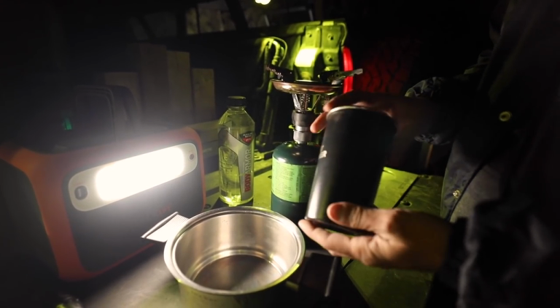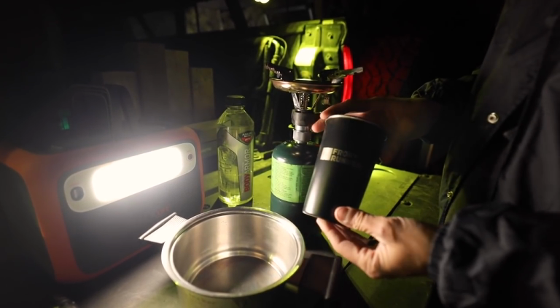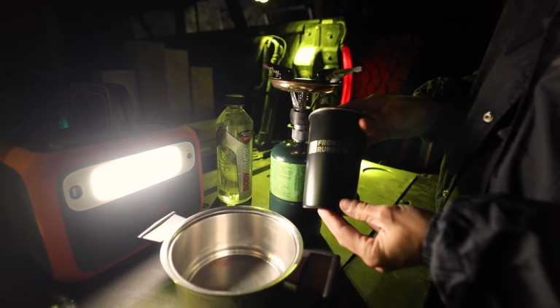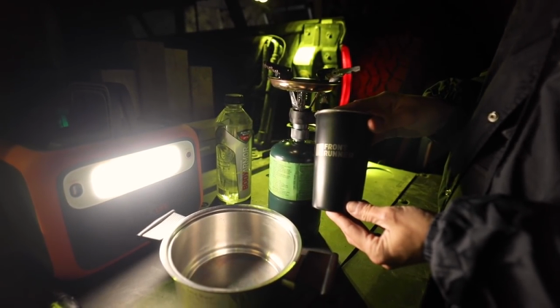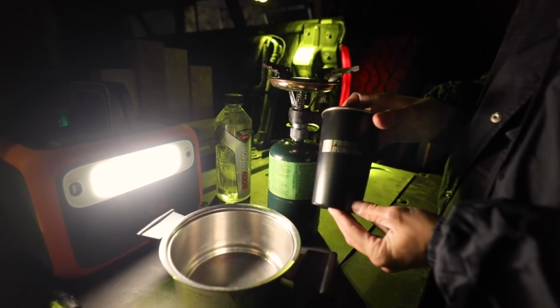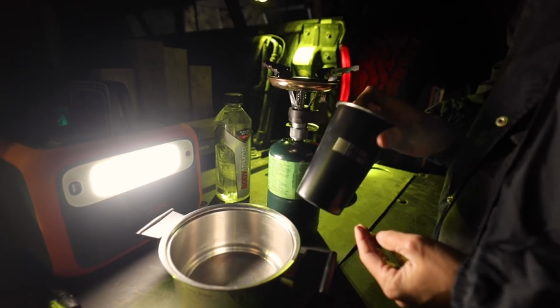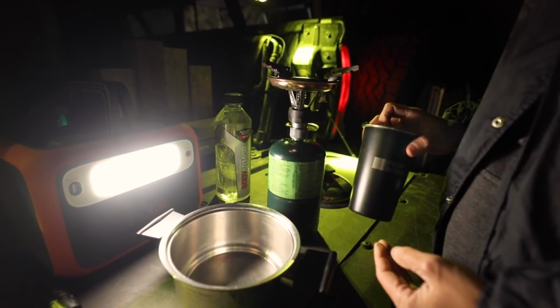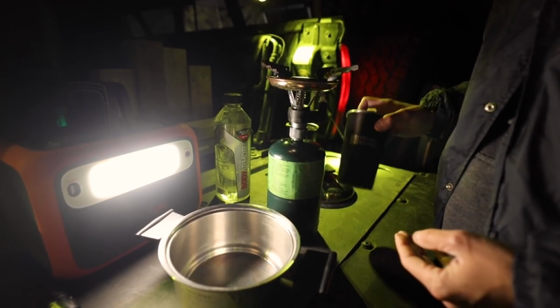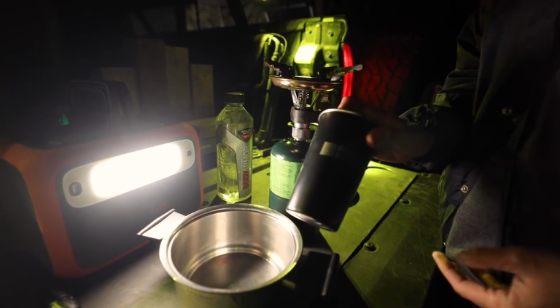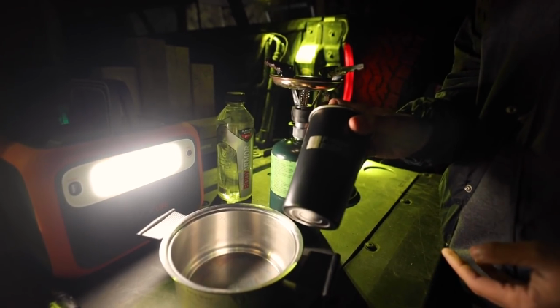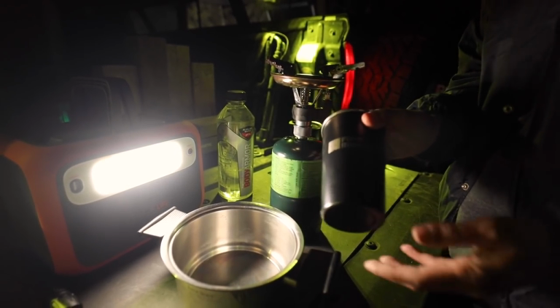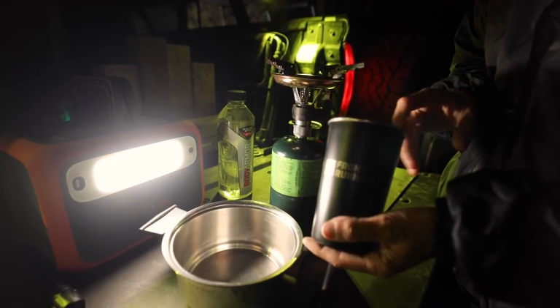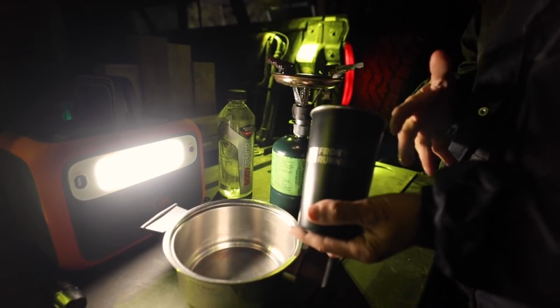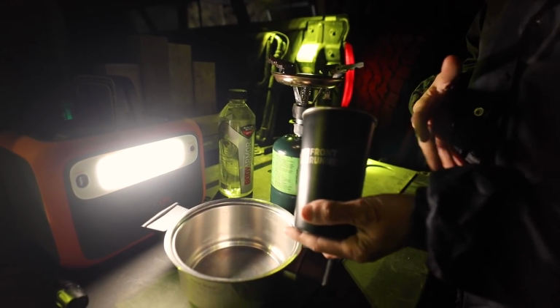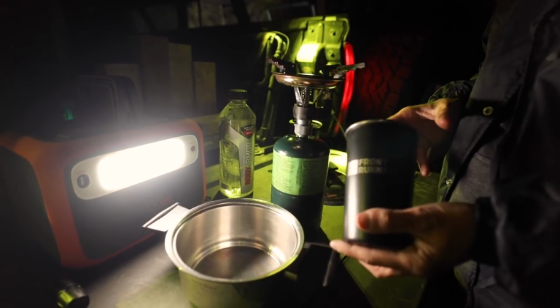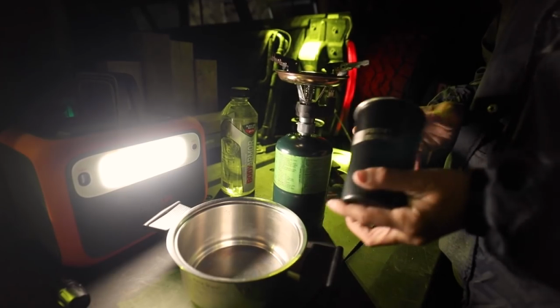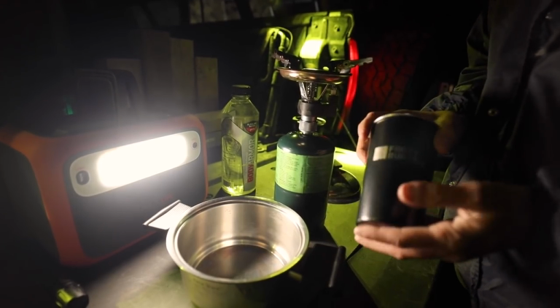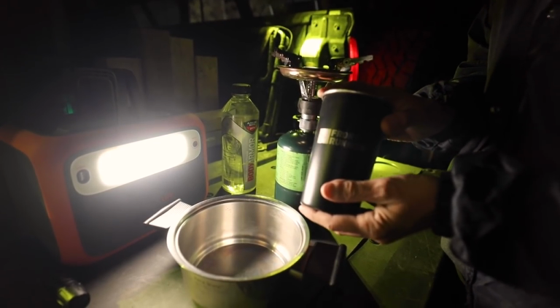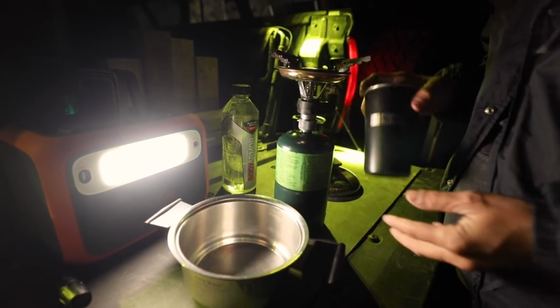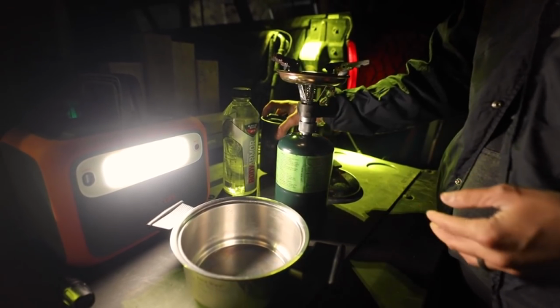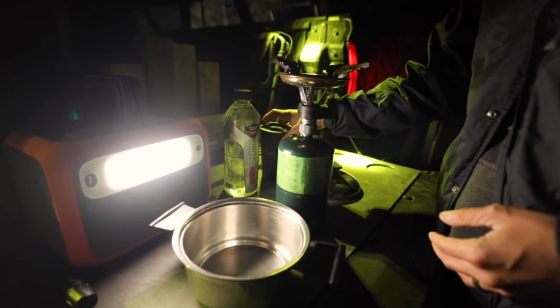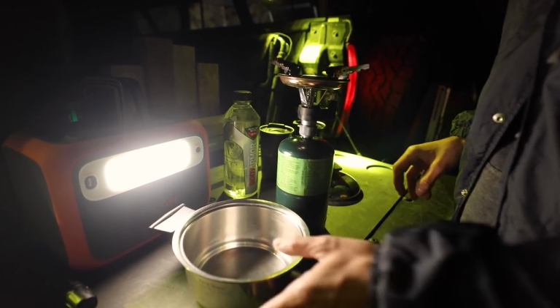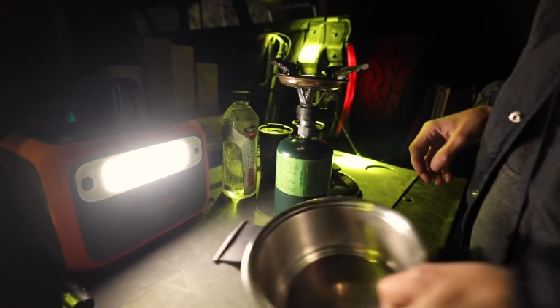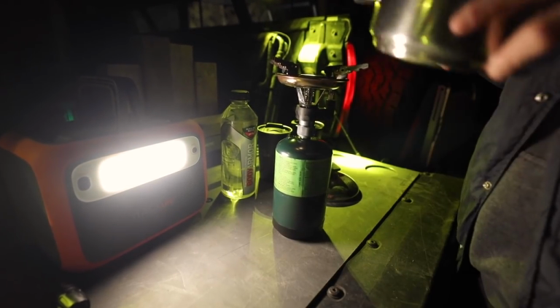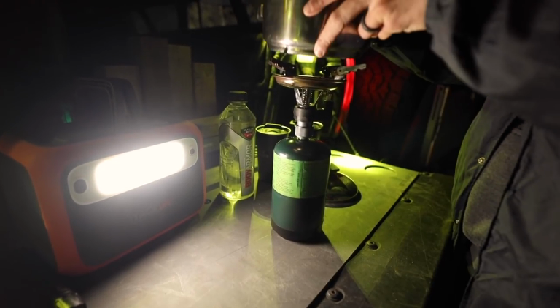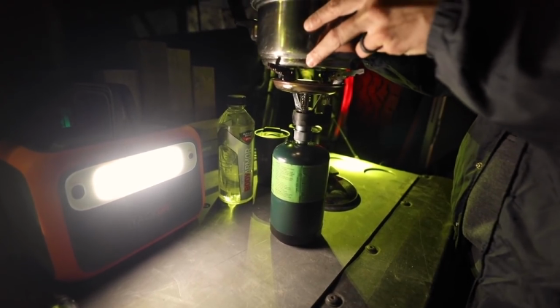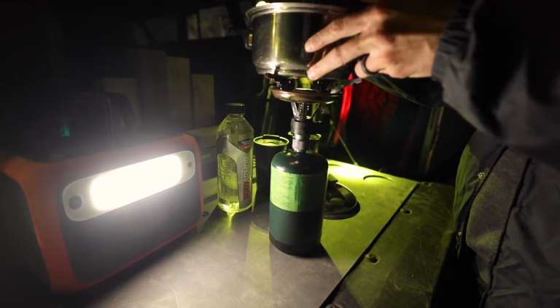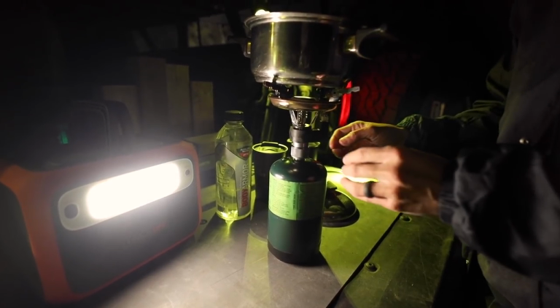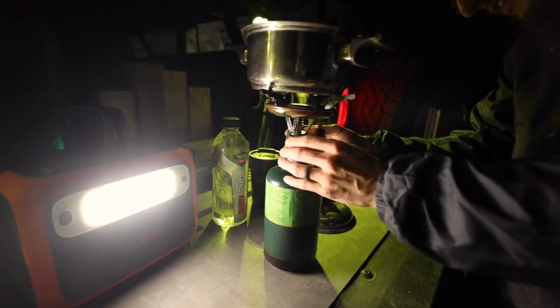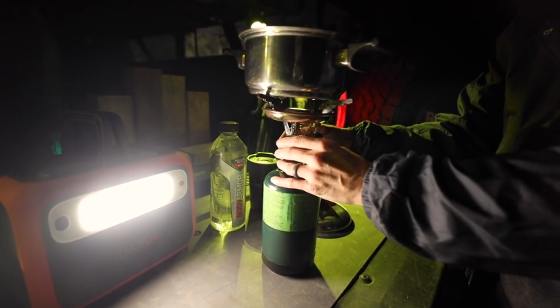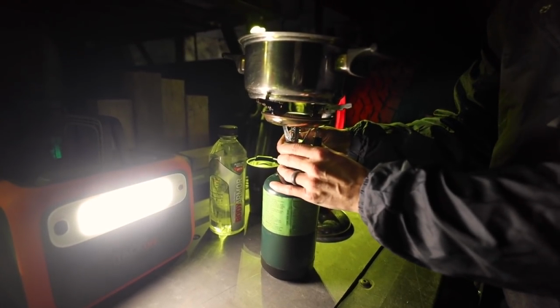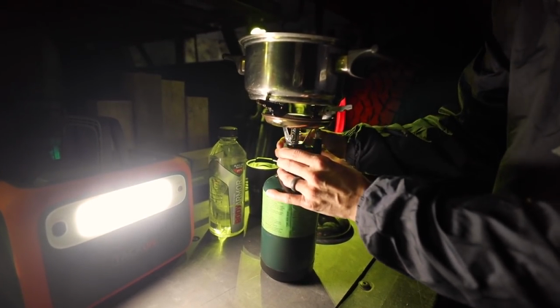We have to have our Front Runner cups — these things are amazing, by the way. They're available on my website, so if you guys want to scoop one up, check them out. This burner has an instant igniter.